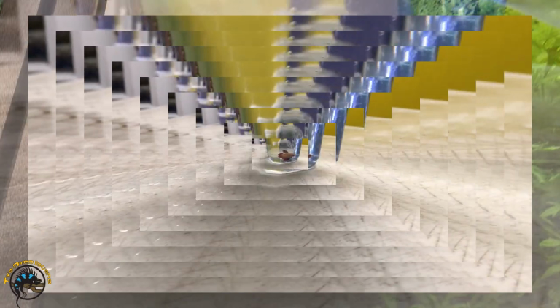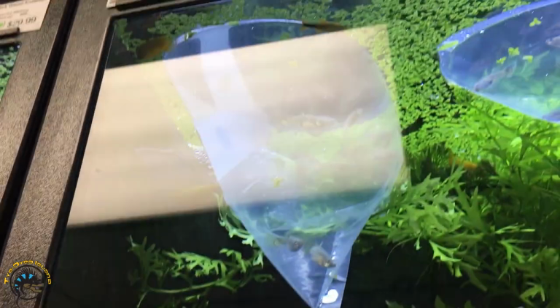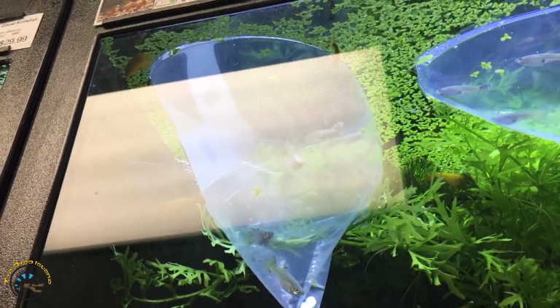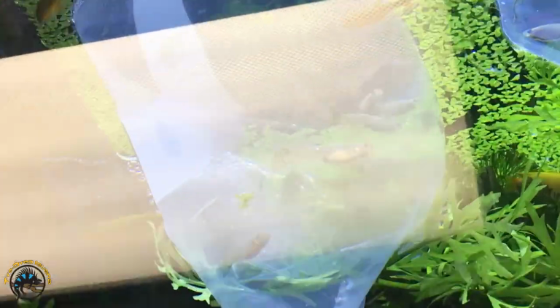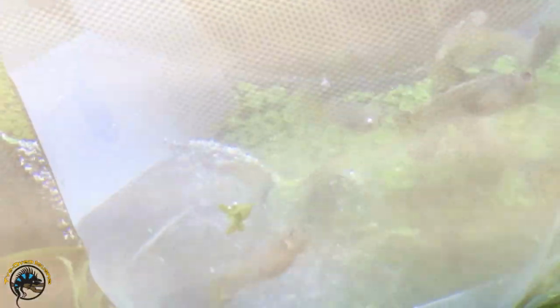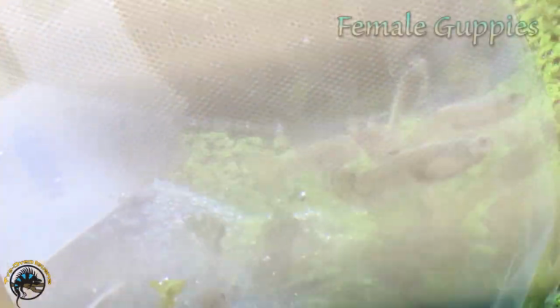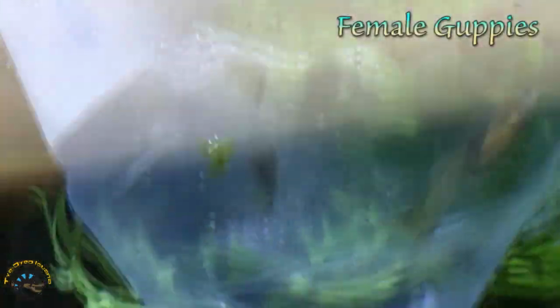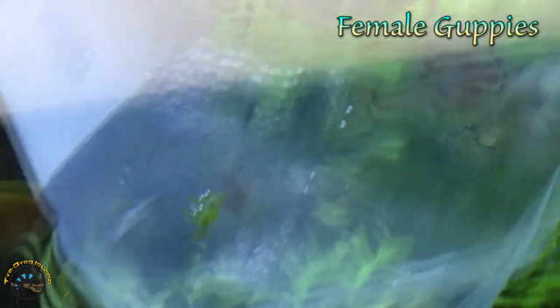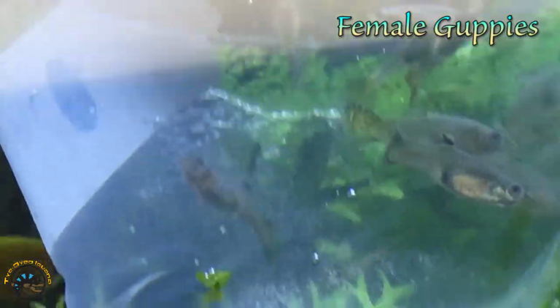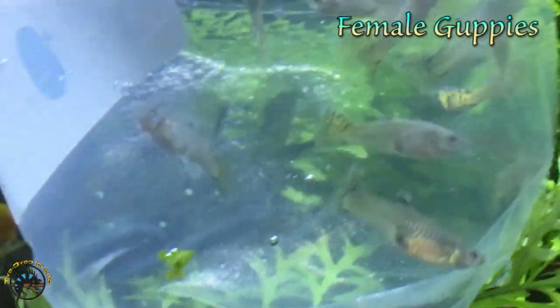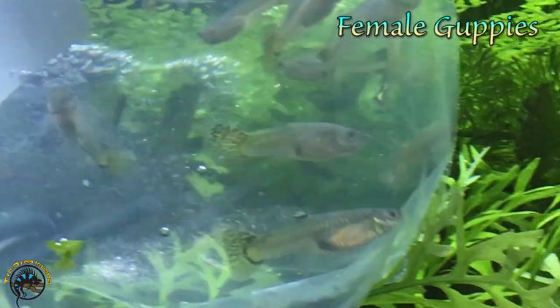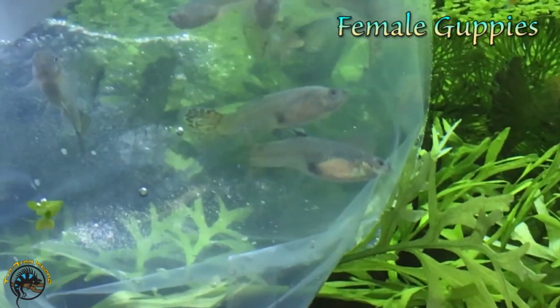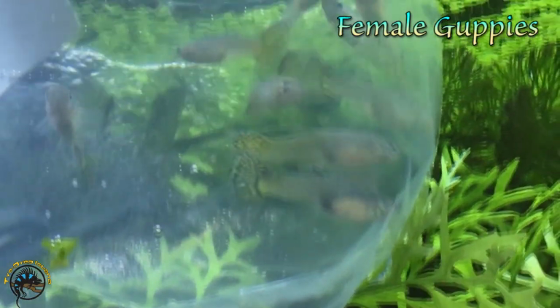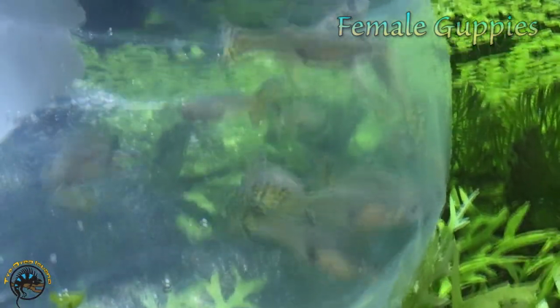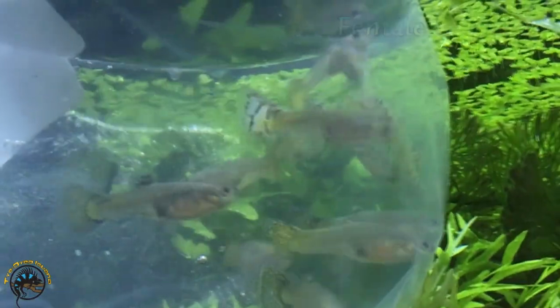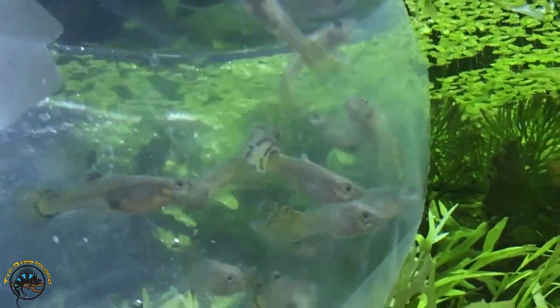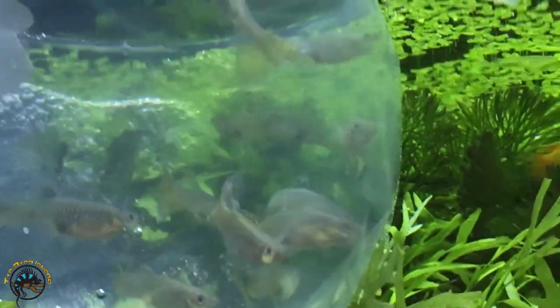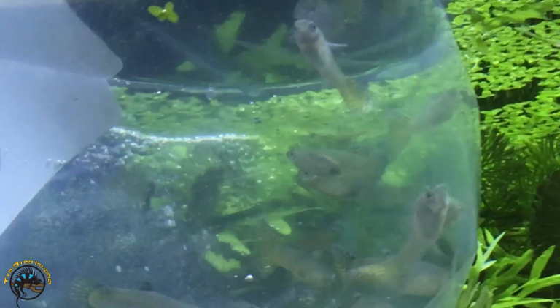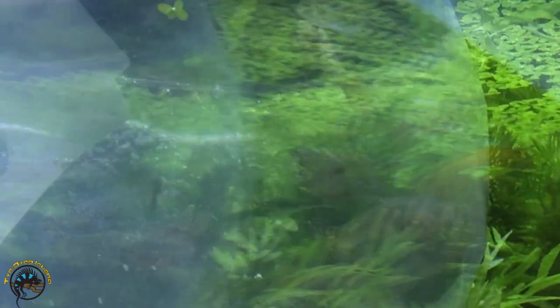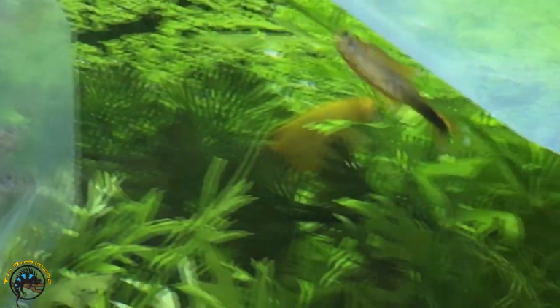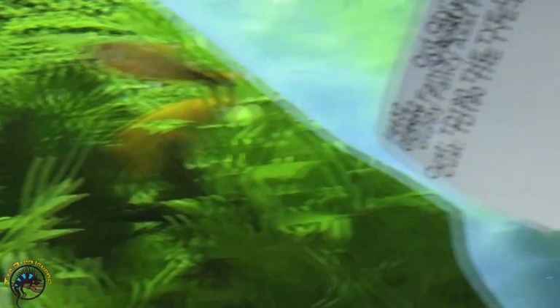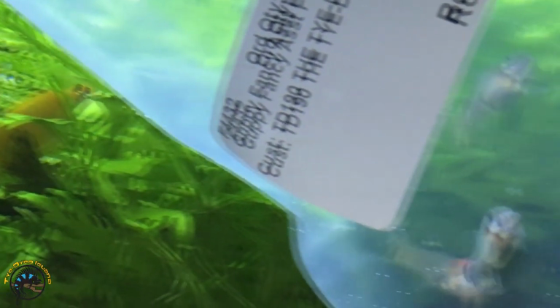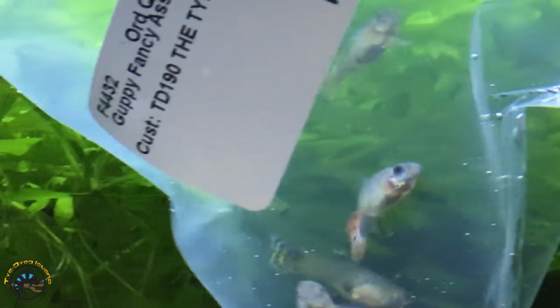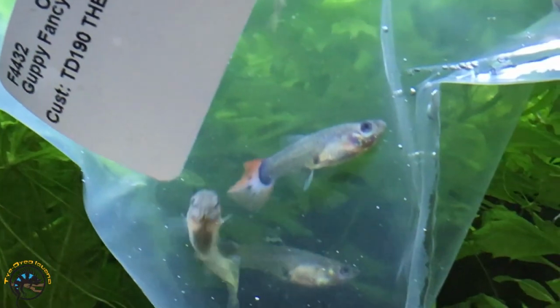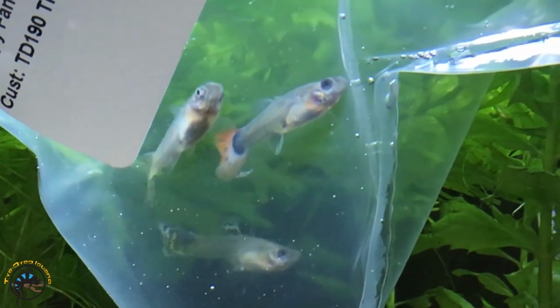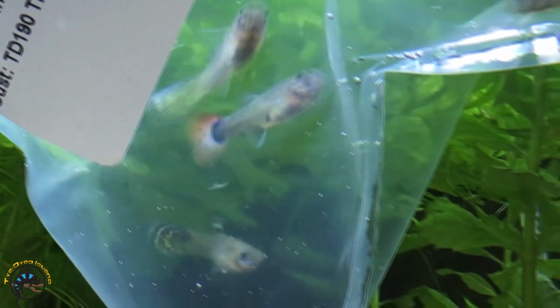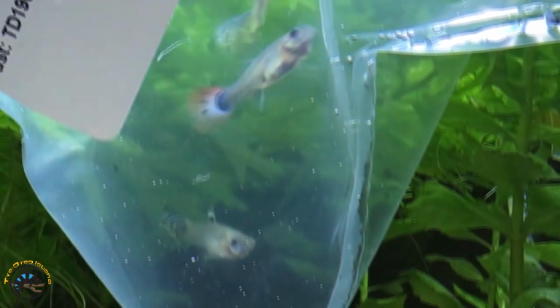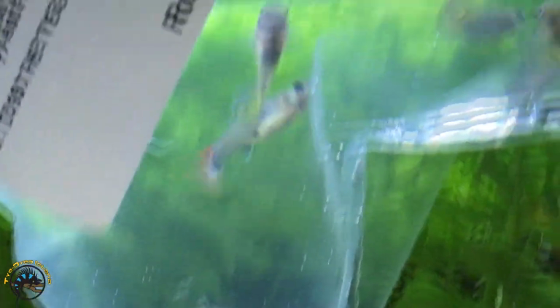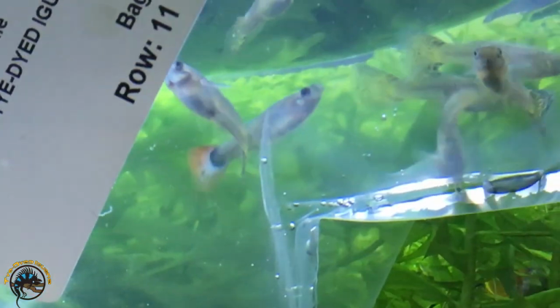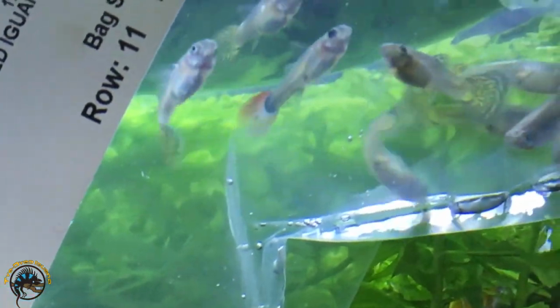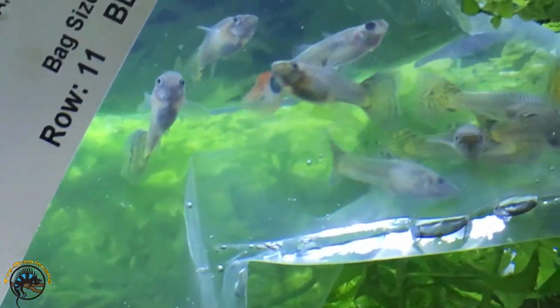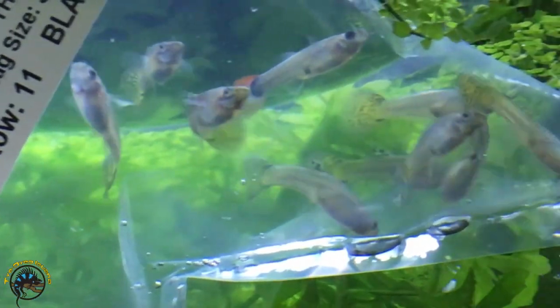We actually got some really nice female guppies in this week - got some nice patterning on the tails. And we got some more over here. Wow, those have some pretty tails. Very nice.